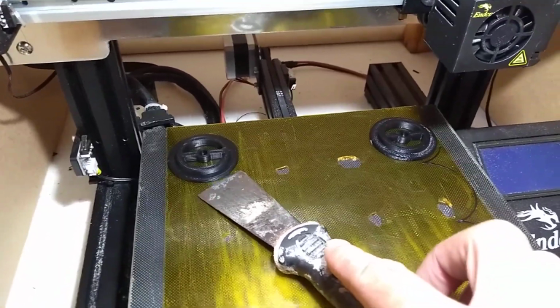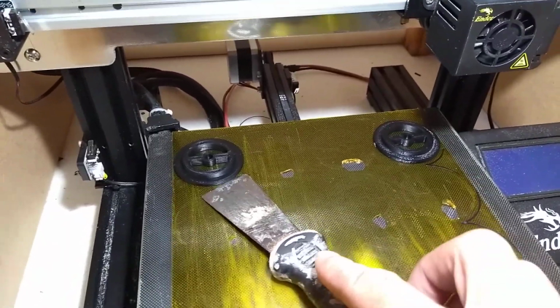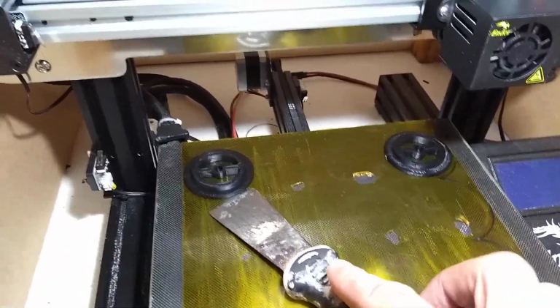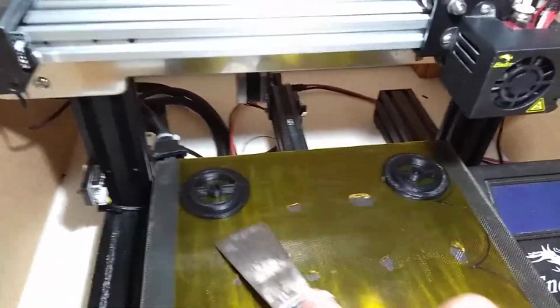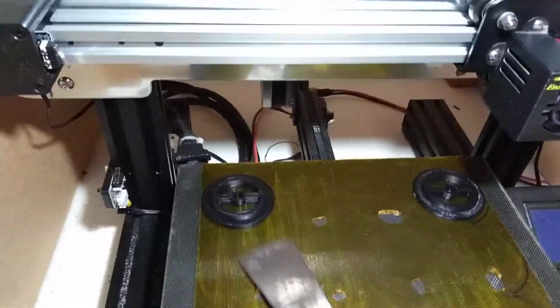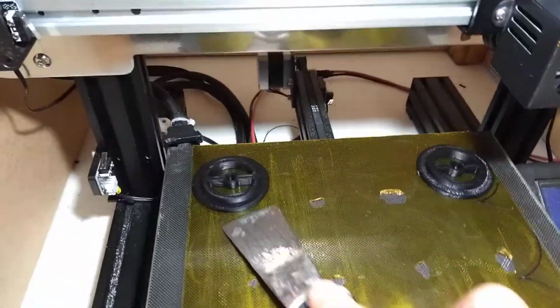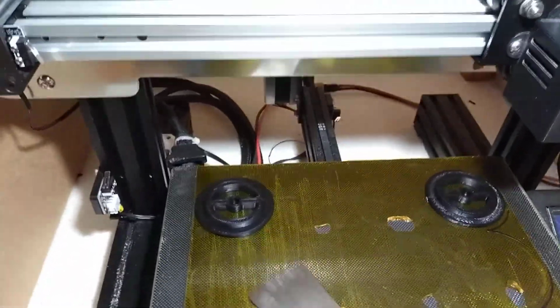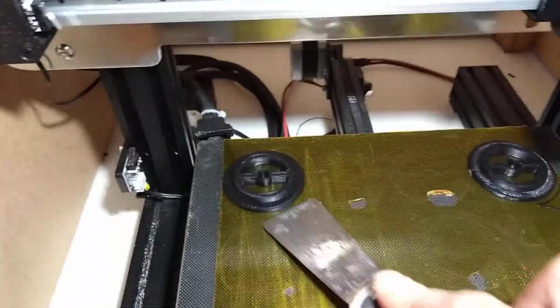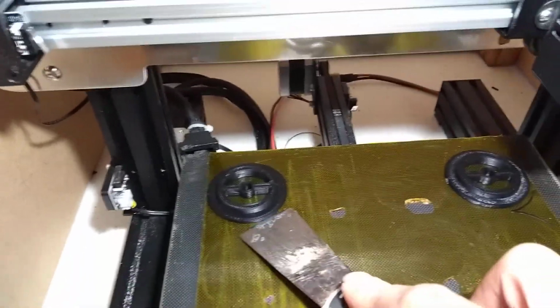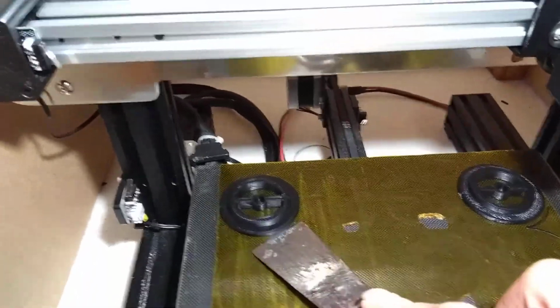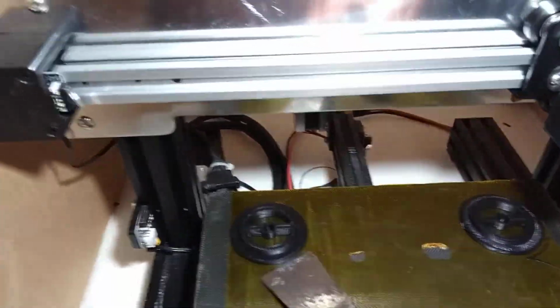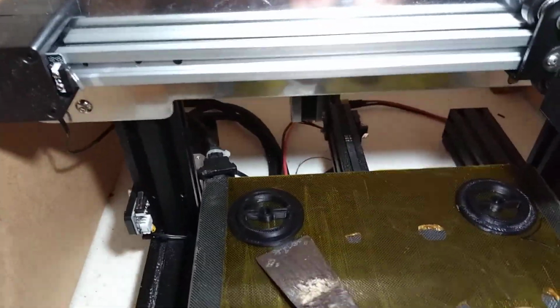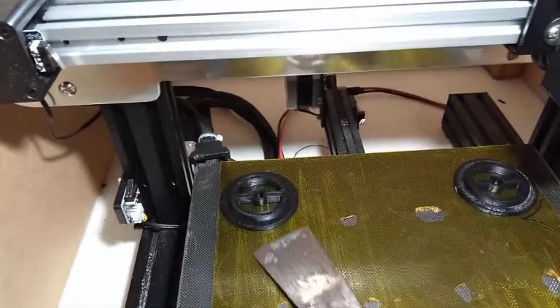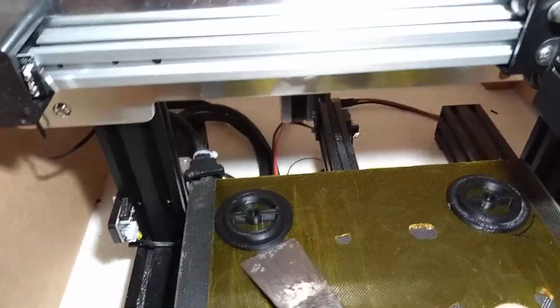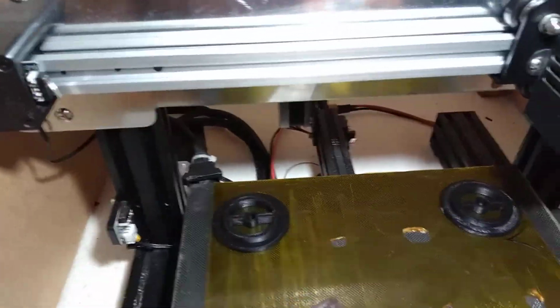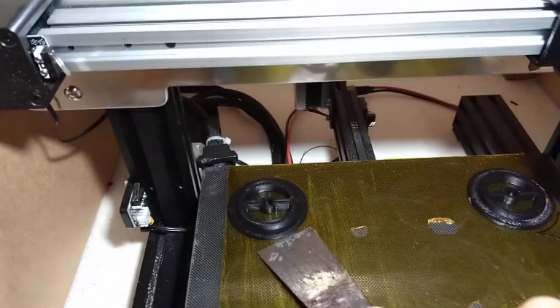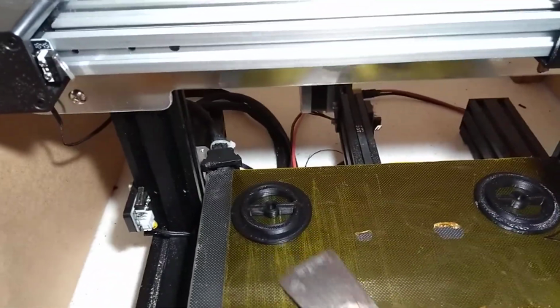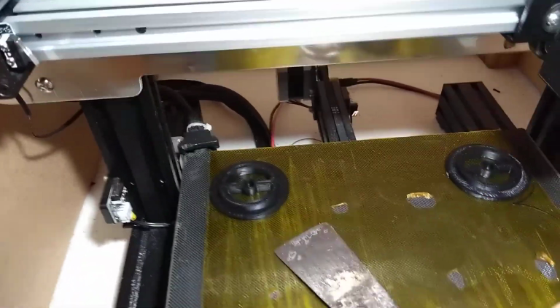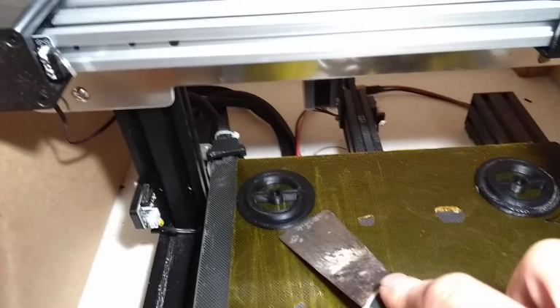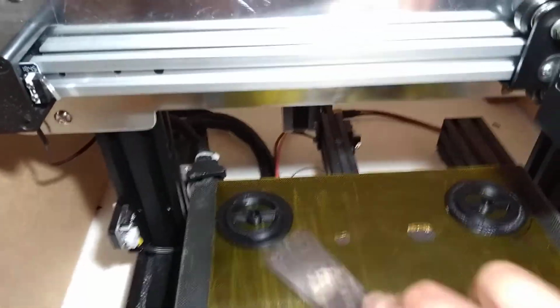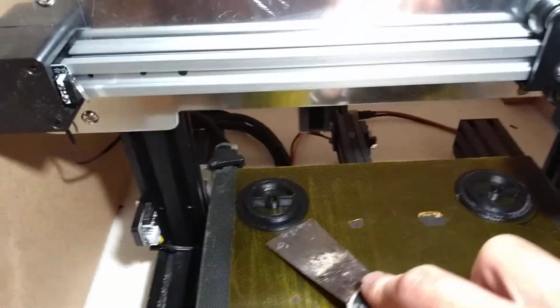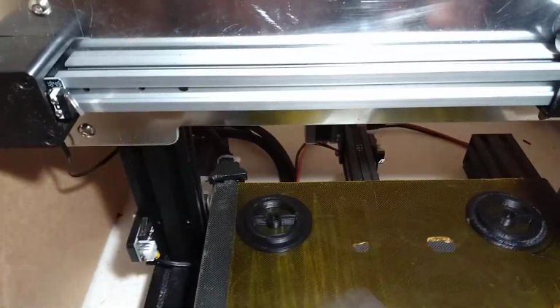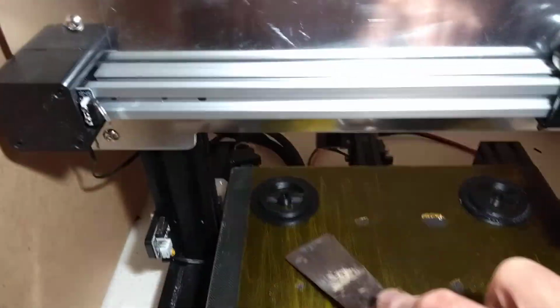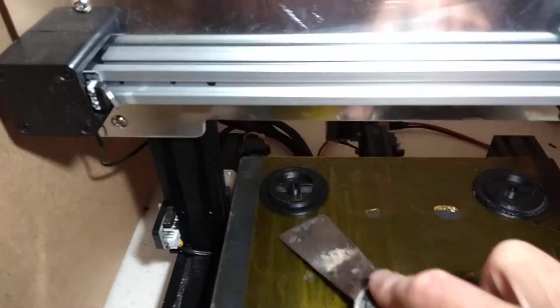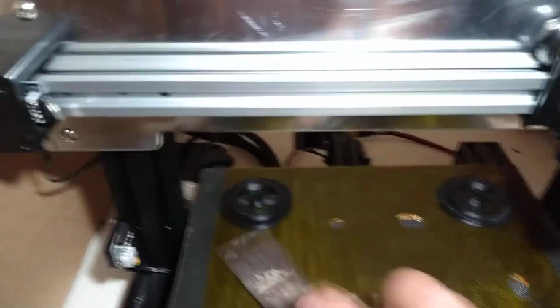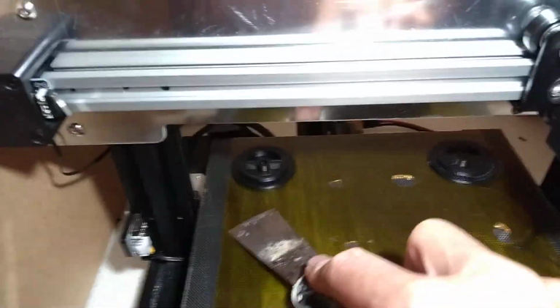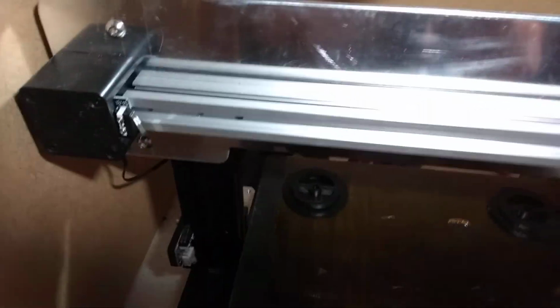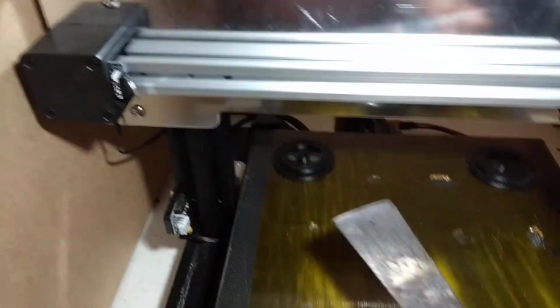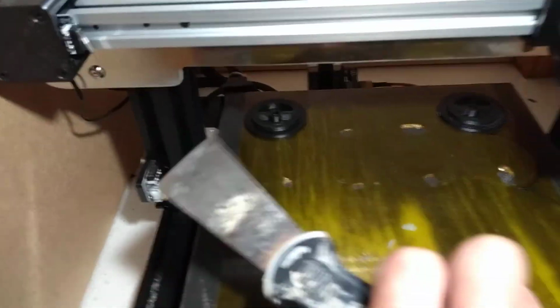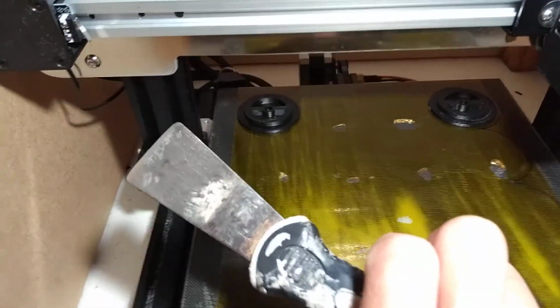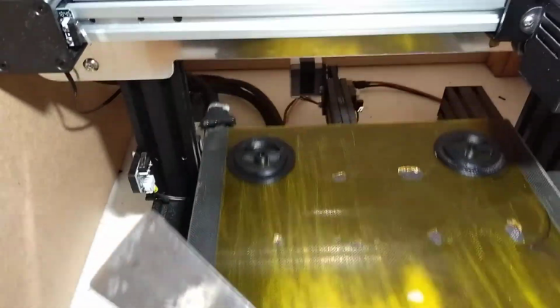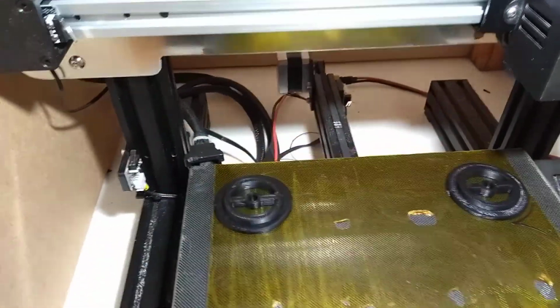I'd recommend you do this. You can see I'm hitting this quite hard and it's not shifting. I'll give it a bit more force. It's stuck down there pretty good.